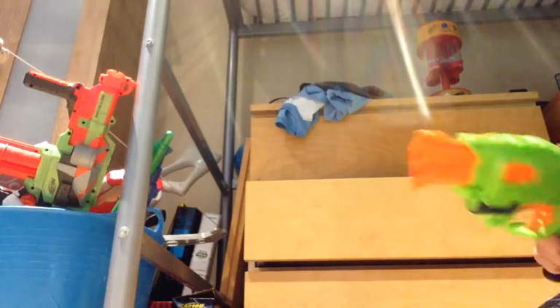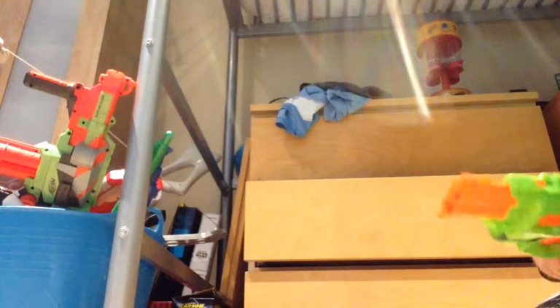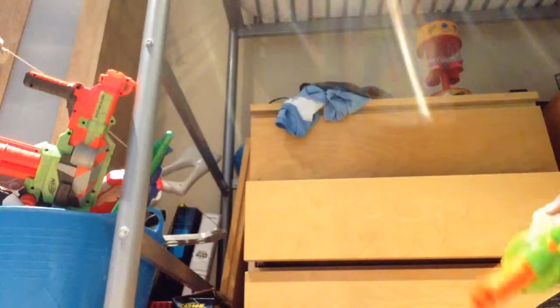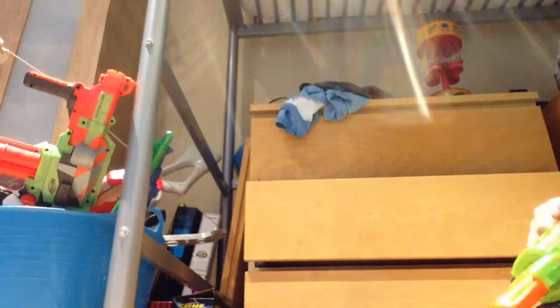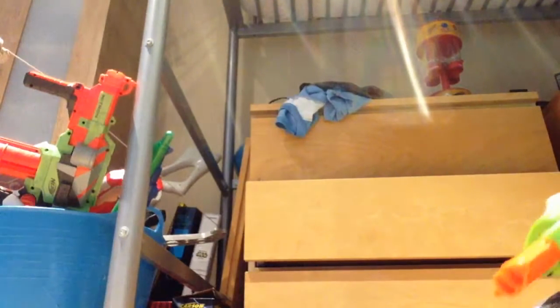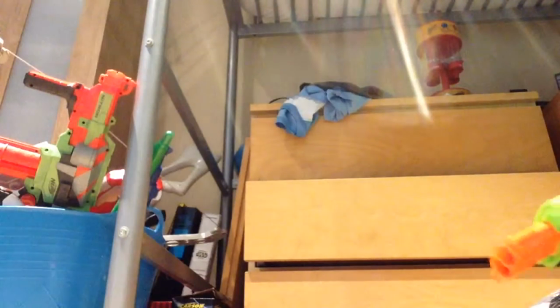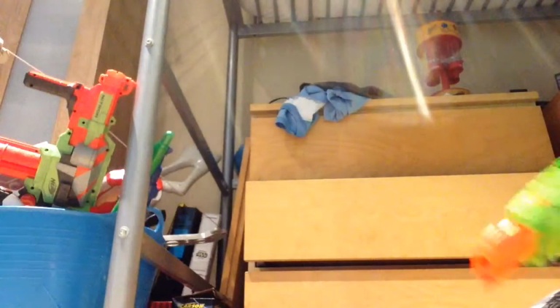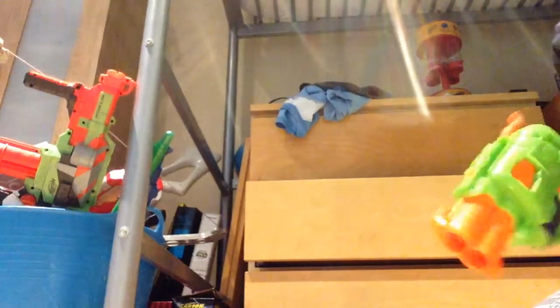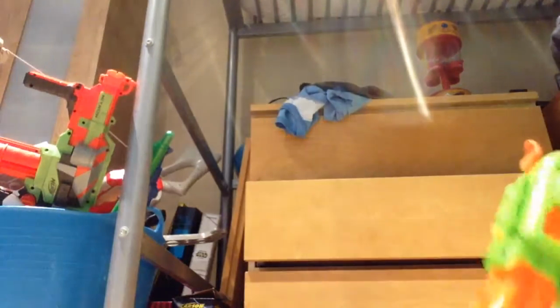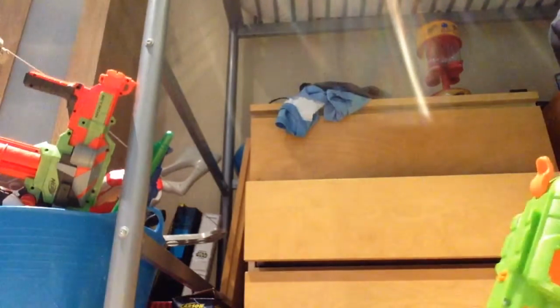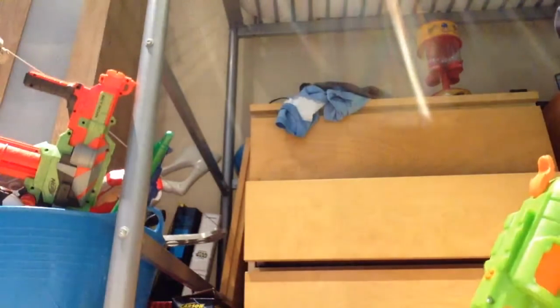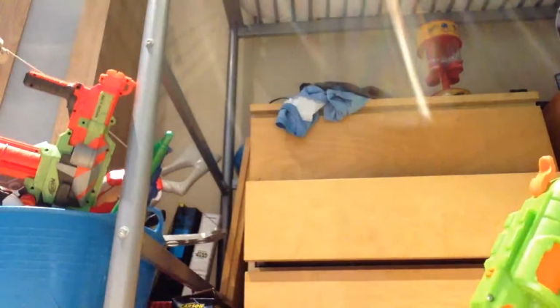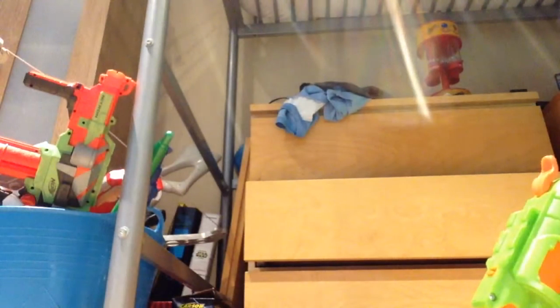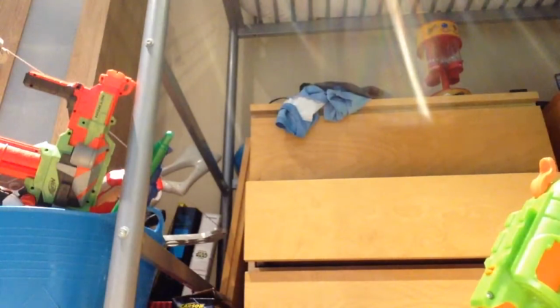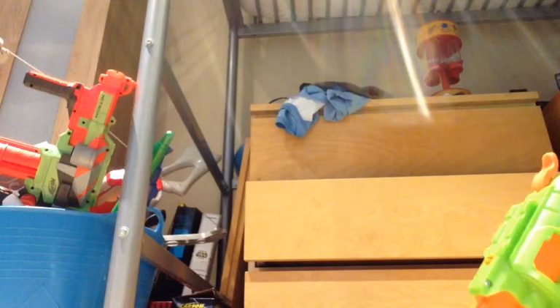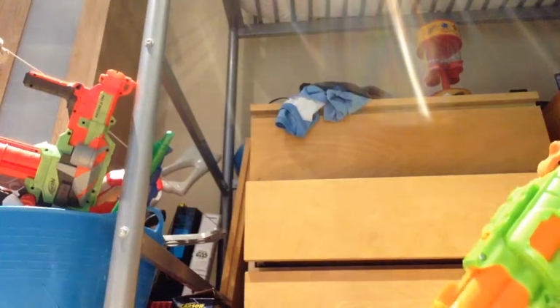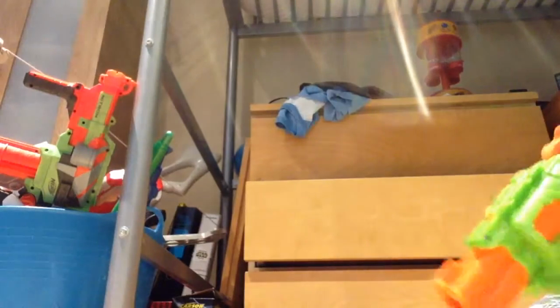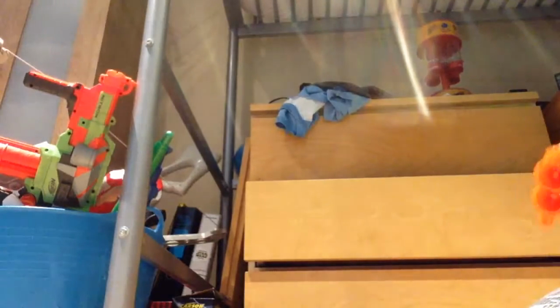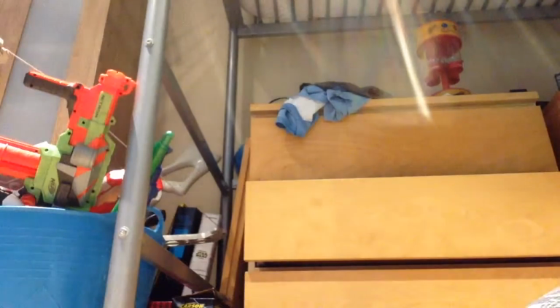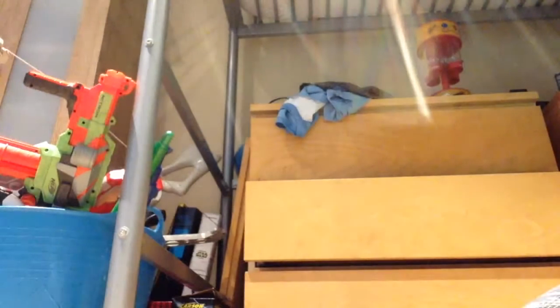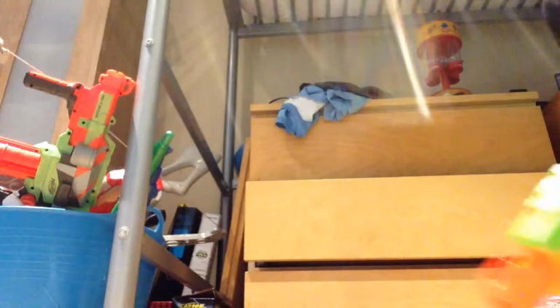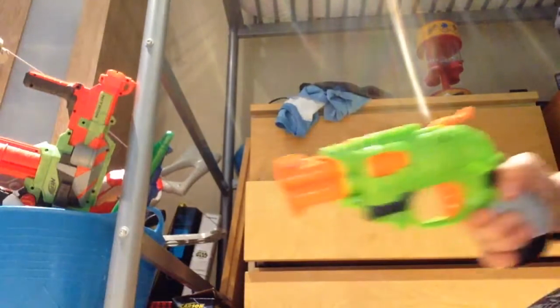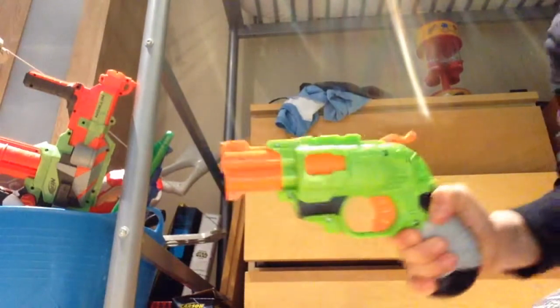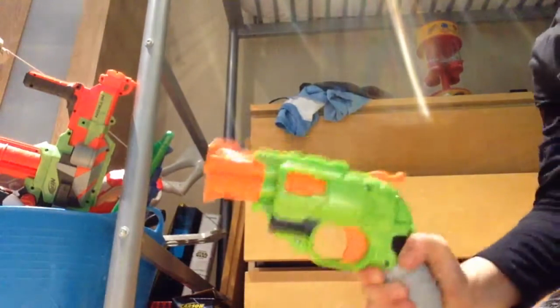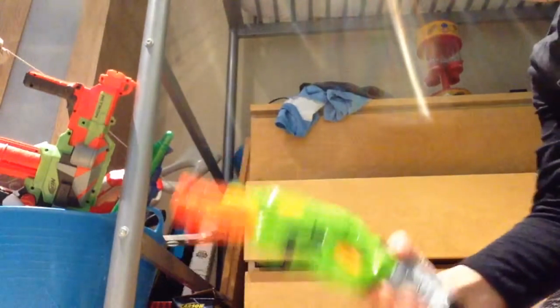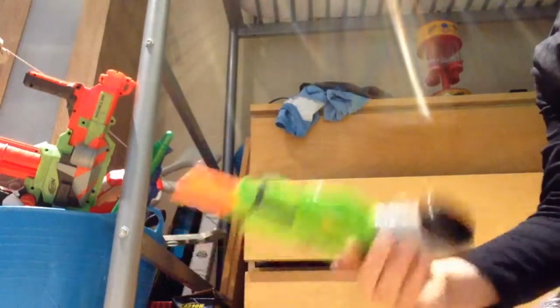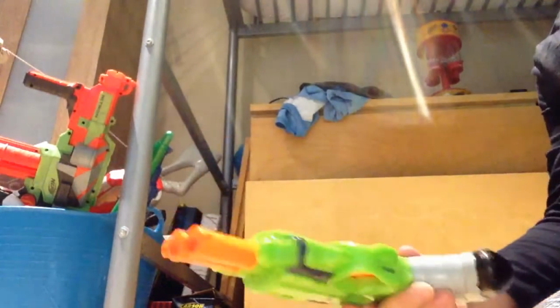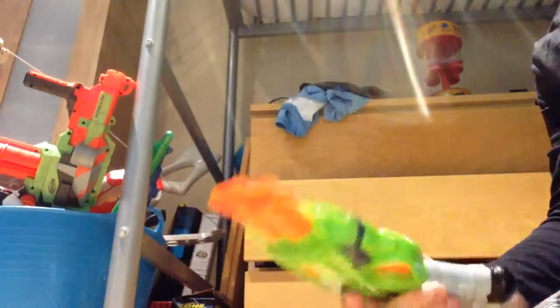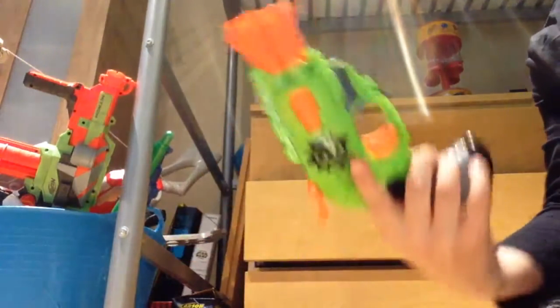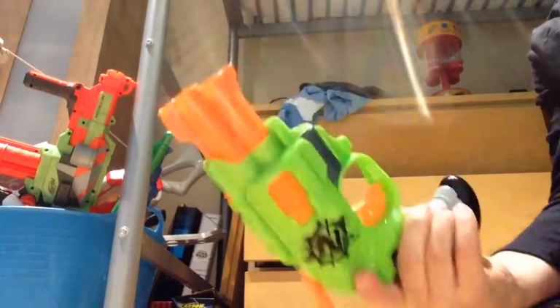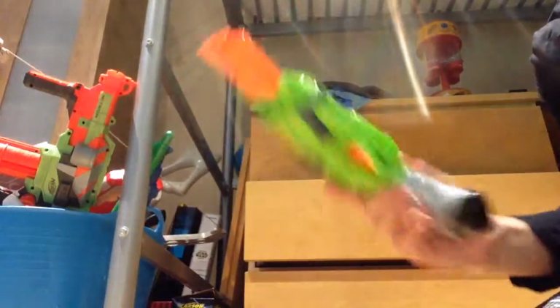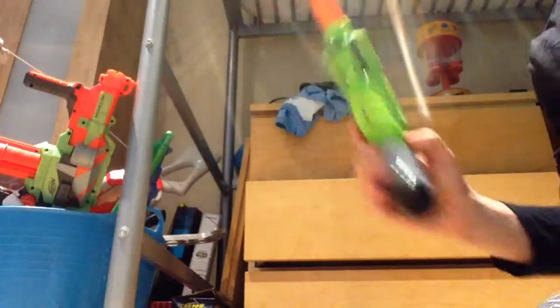Today I'm going to be doing a review on the Nerf Zombie Double Strike. Here's the gun.